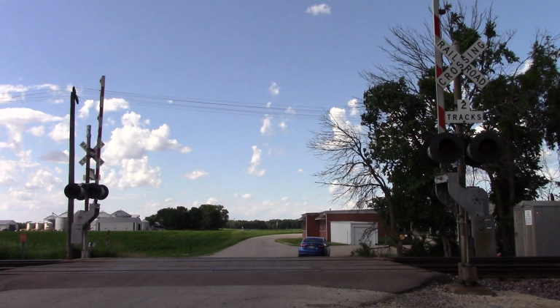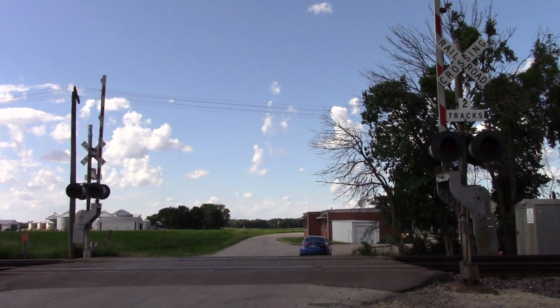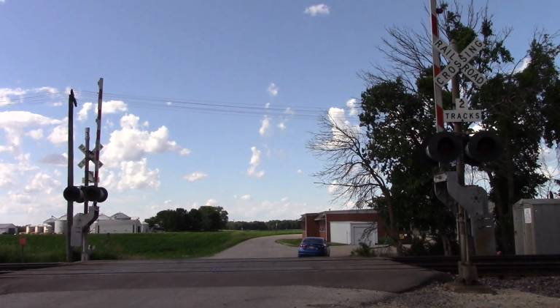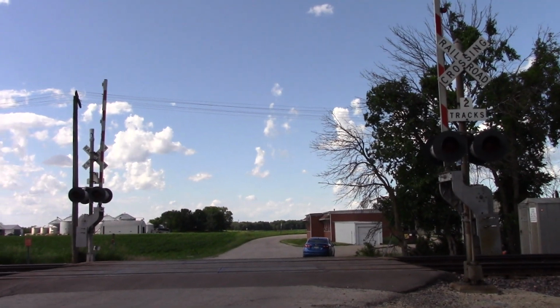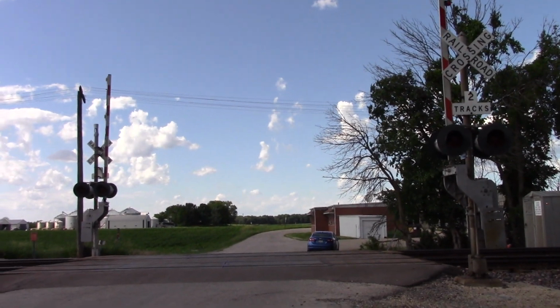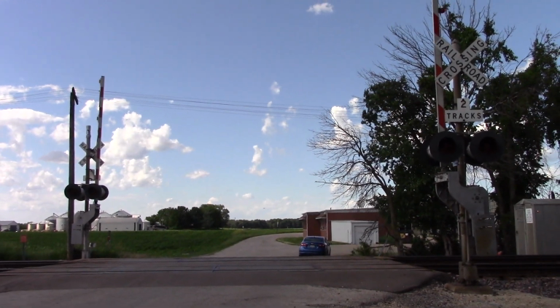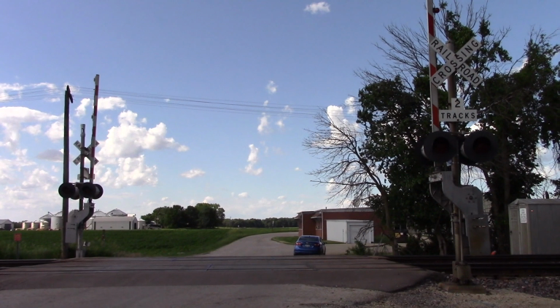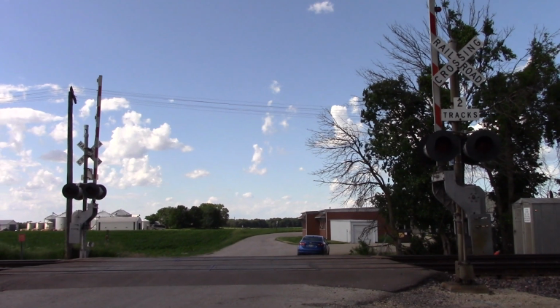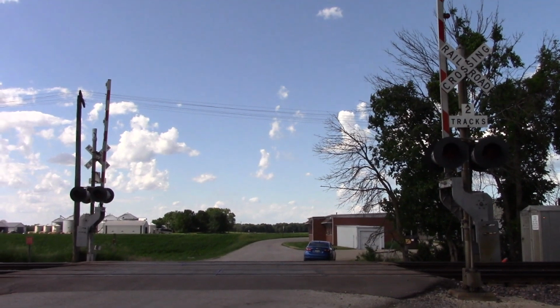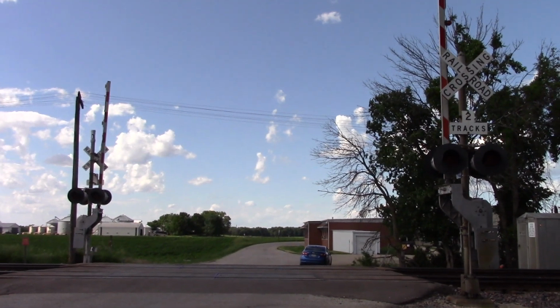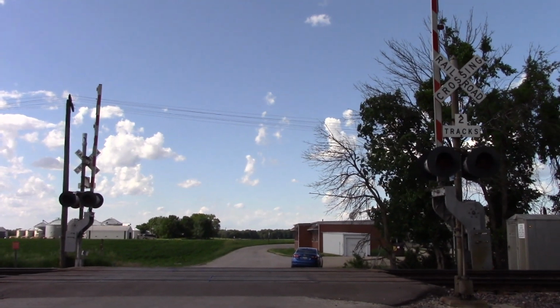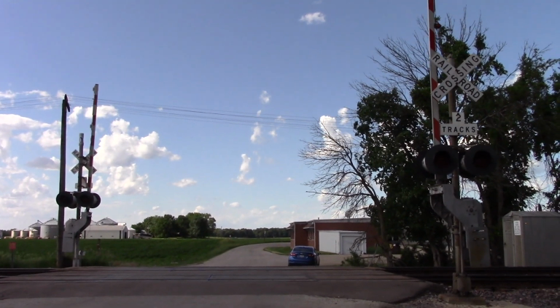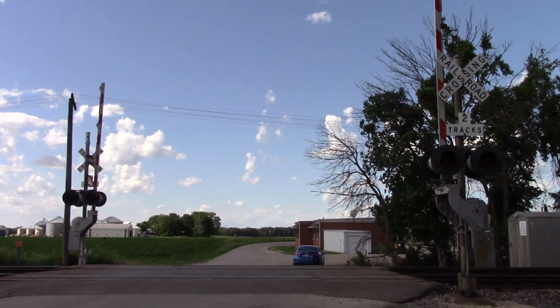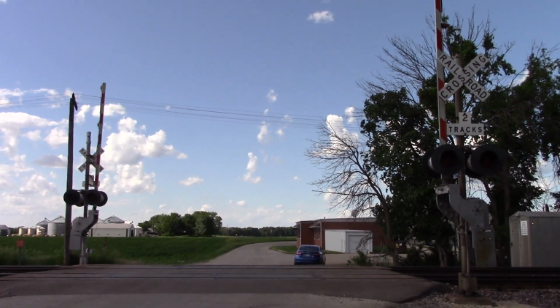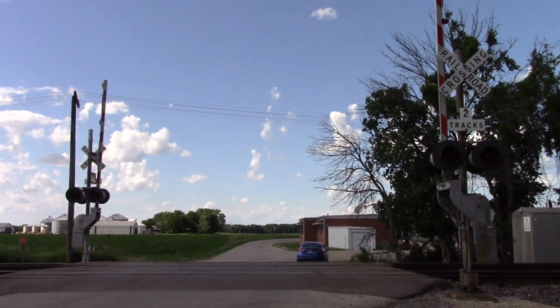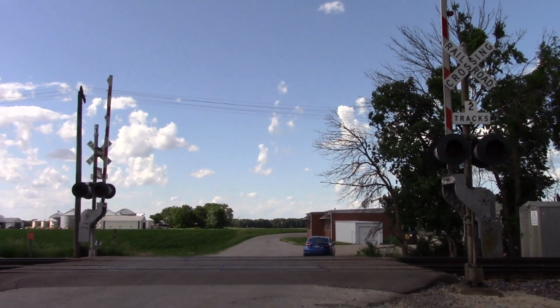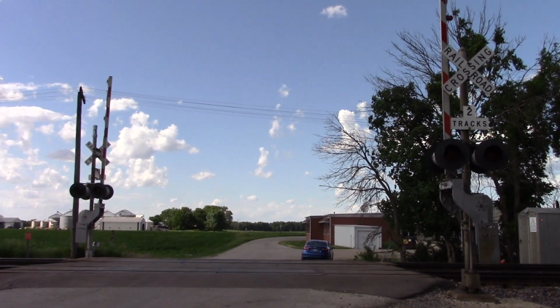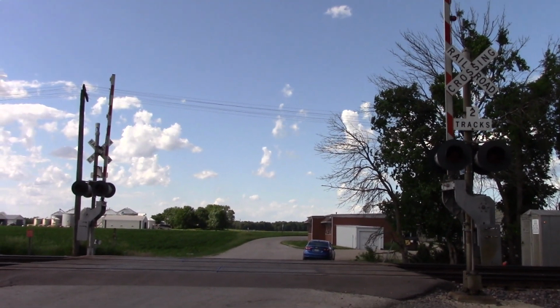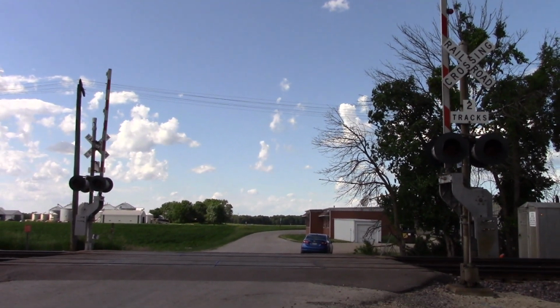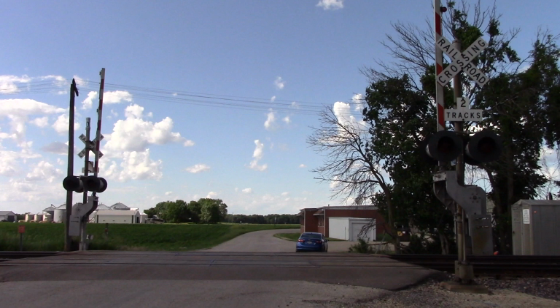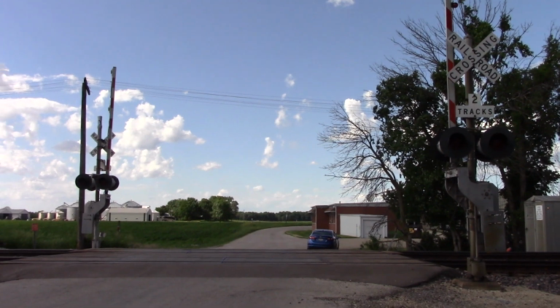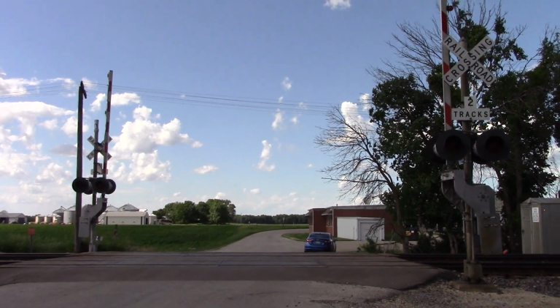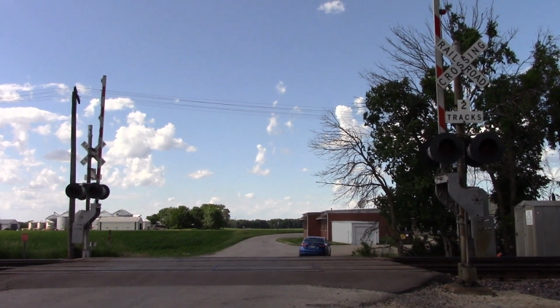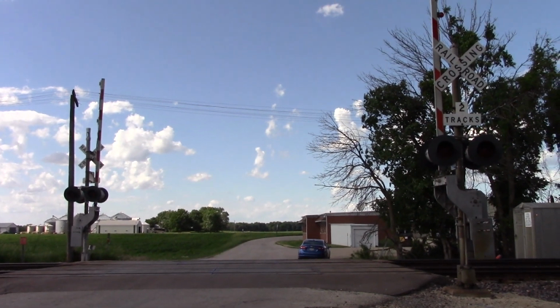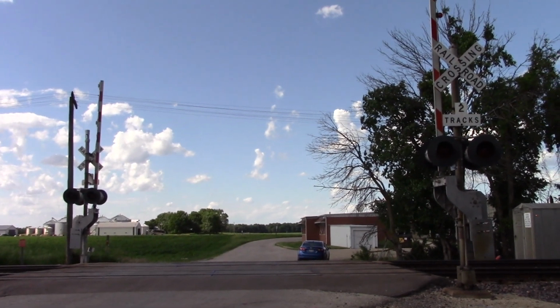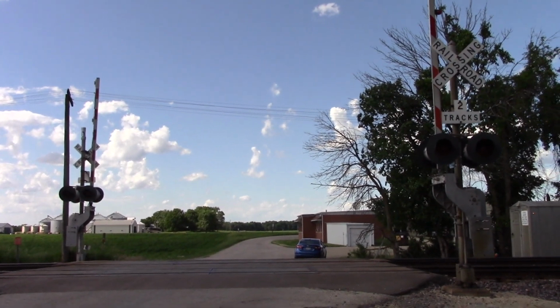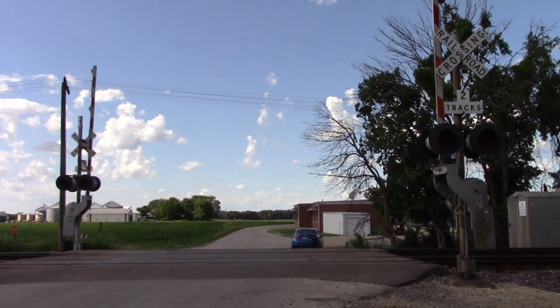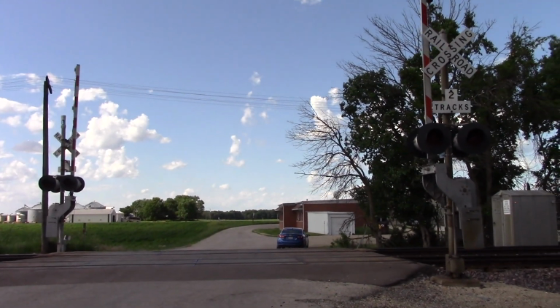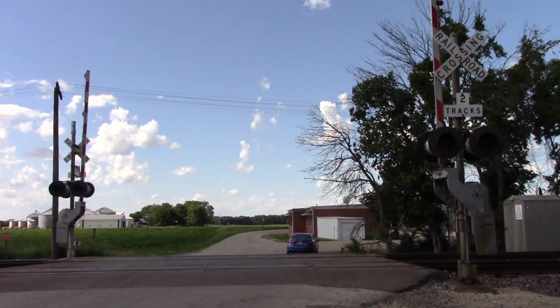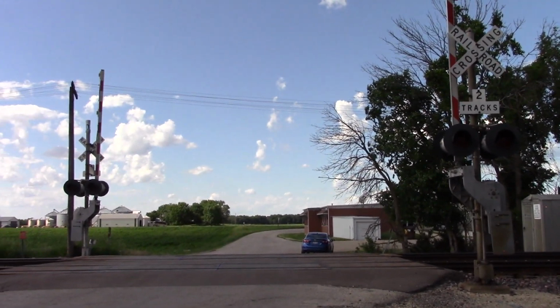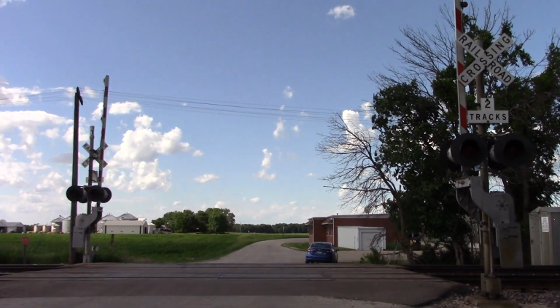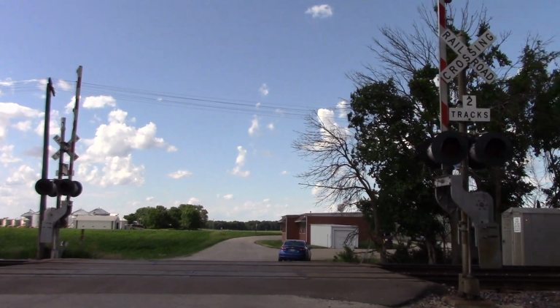This is the End Street grade crossing located on the UP Geneva Sub in Galt, Illinois. Here we have two older gated signals, each with LED lights and one e-bell. Looking north, we'll get a look here at the southern signal.